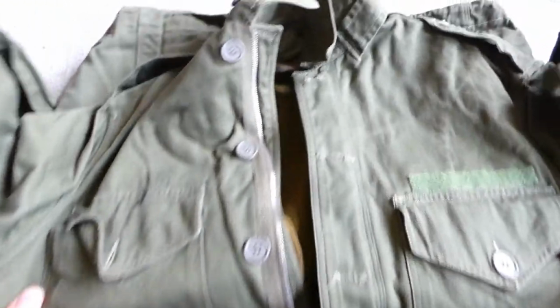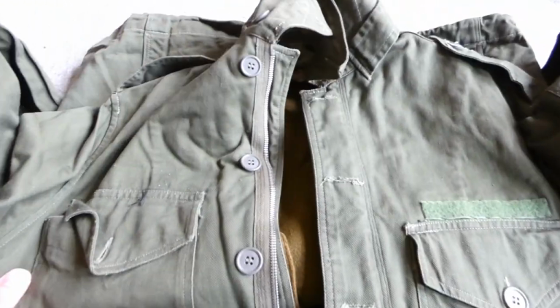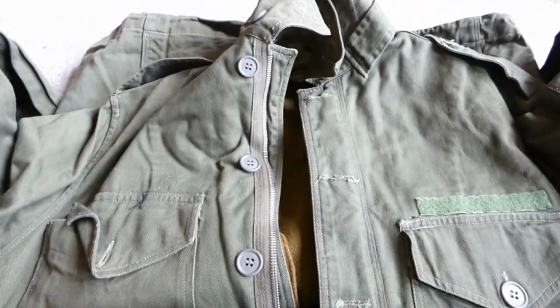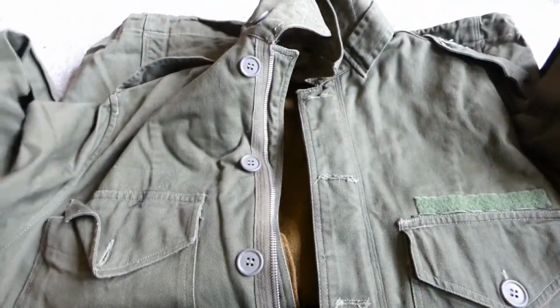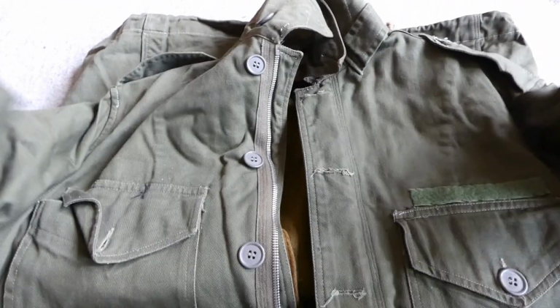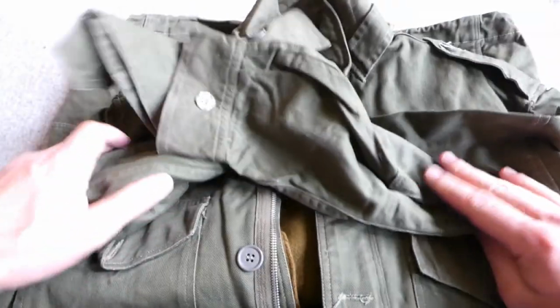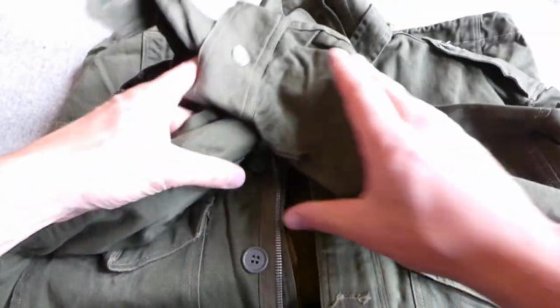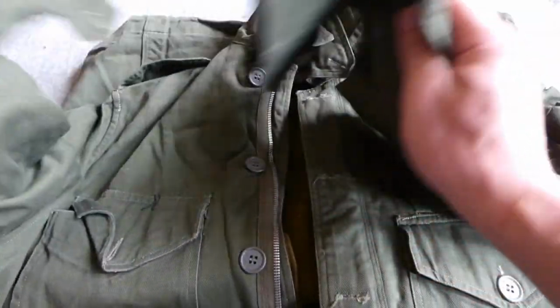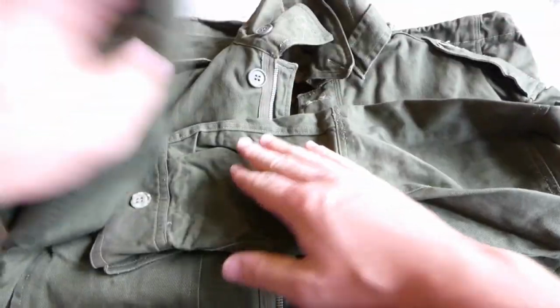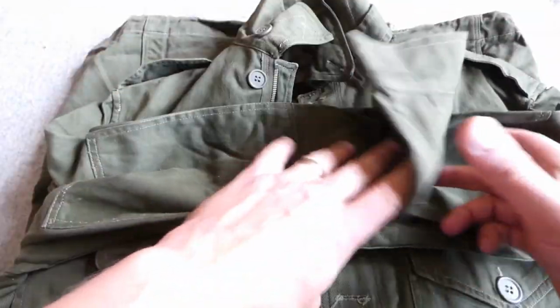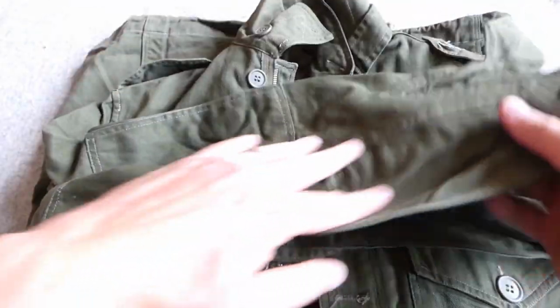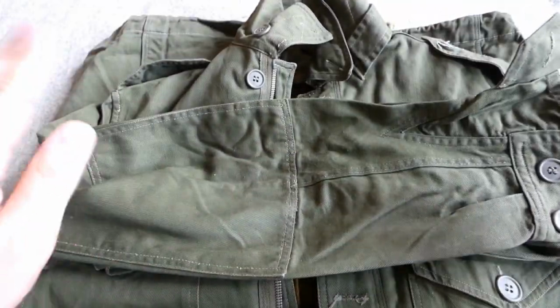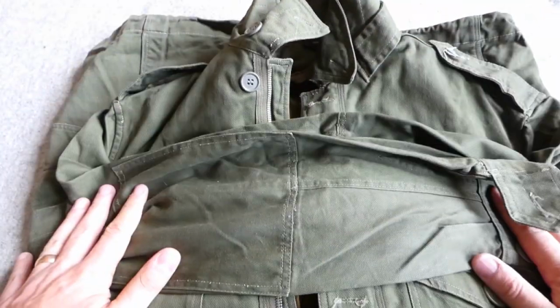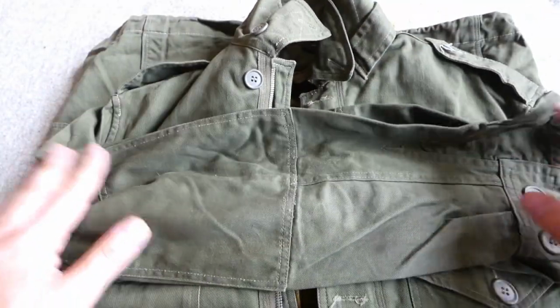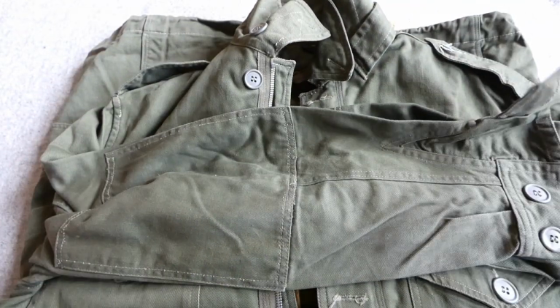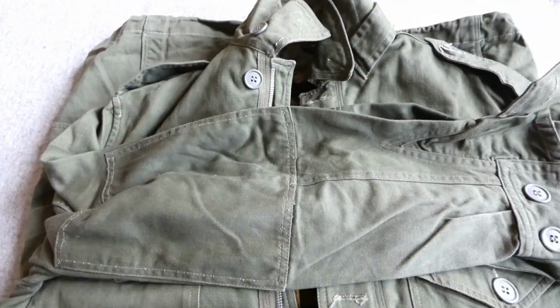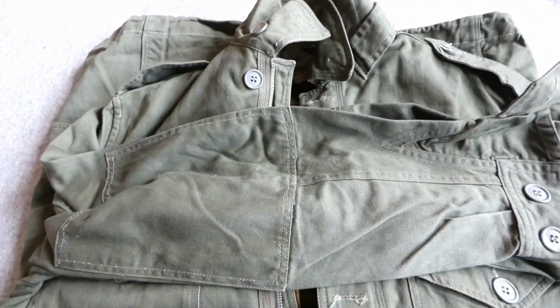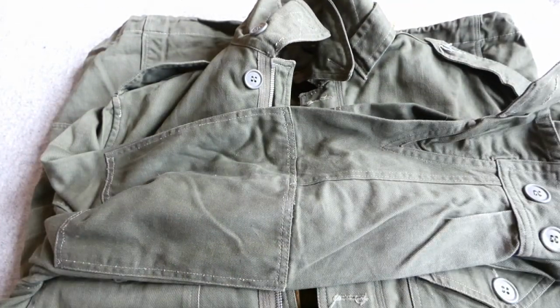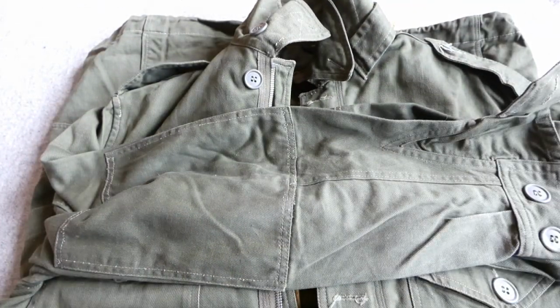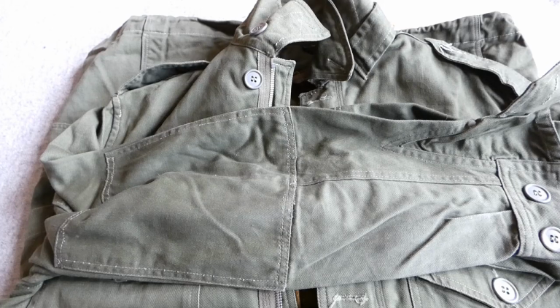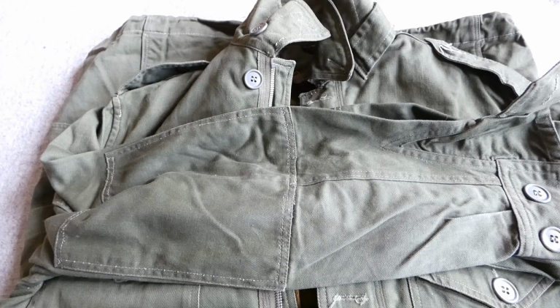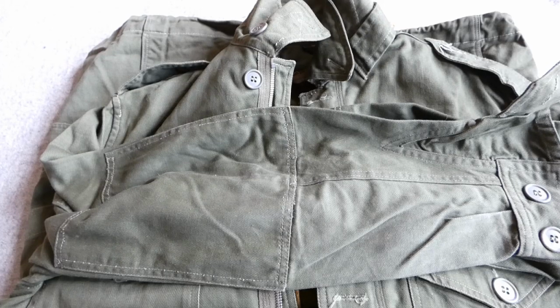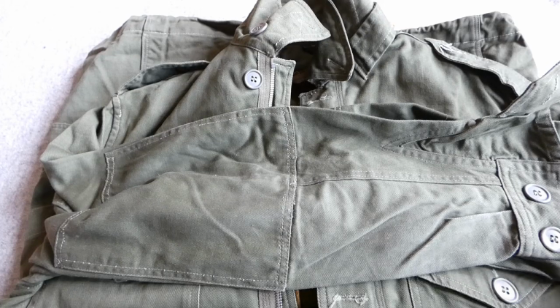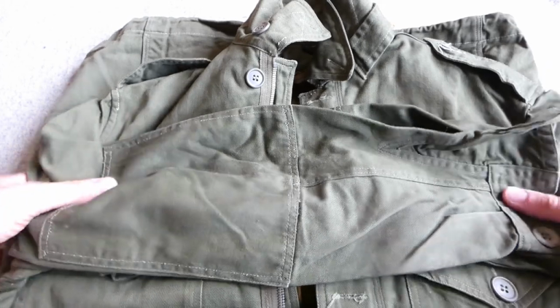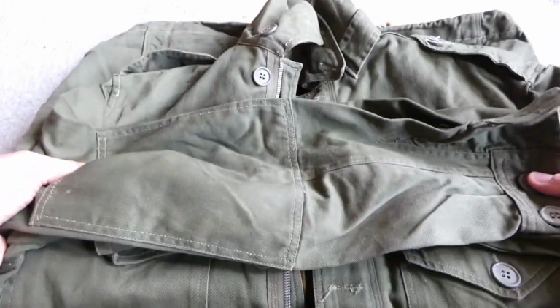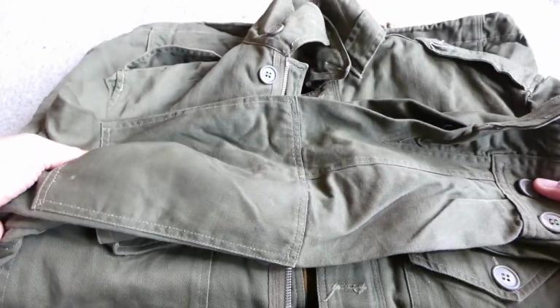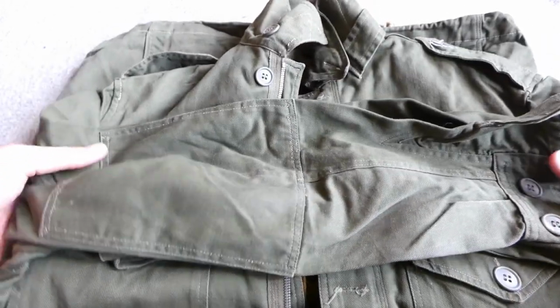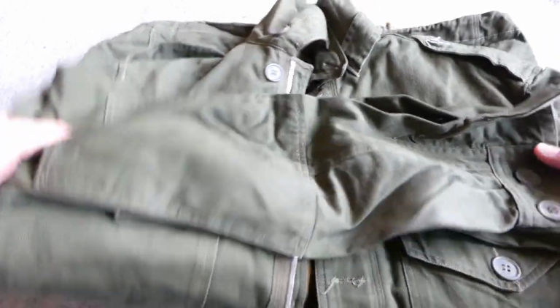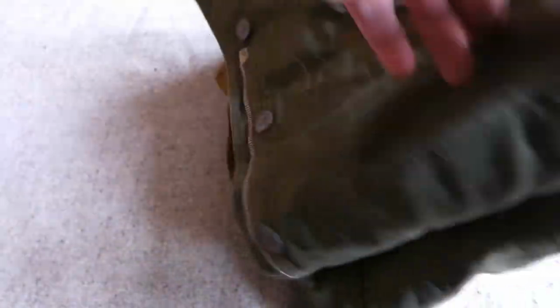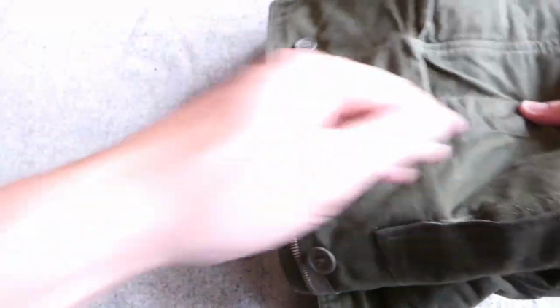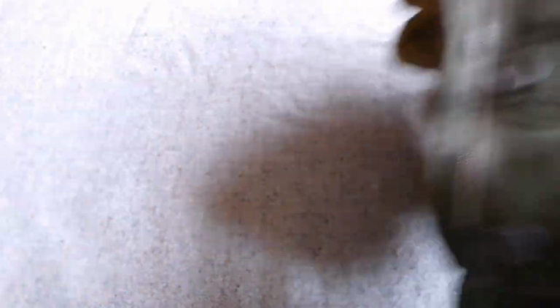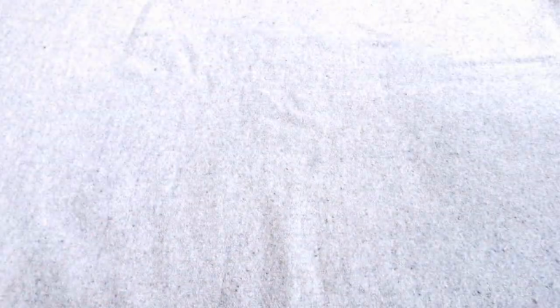I've had some other bits and pieces of Argentine kit in the collection previously, so this is a nice addition. It certainly adds something. So that's the first thing that's arrived.